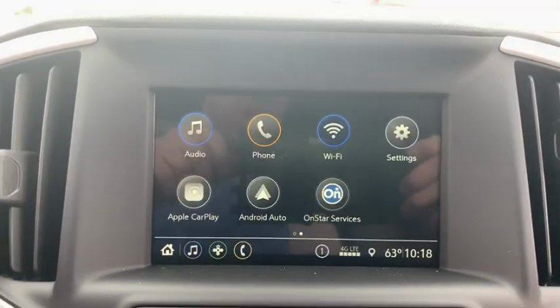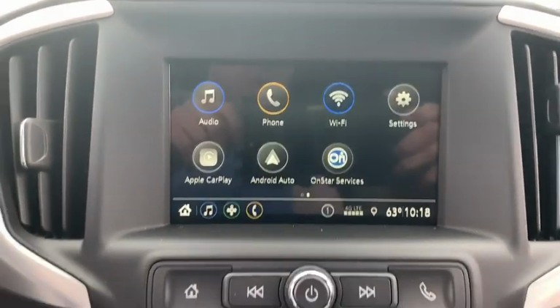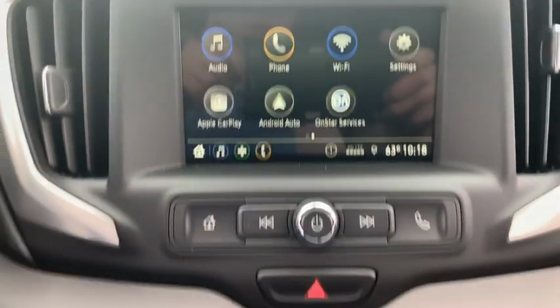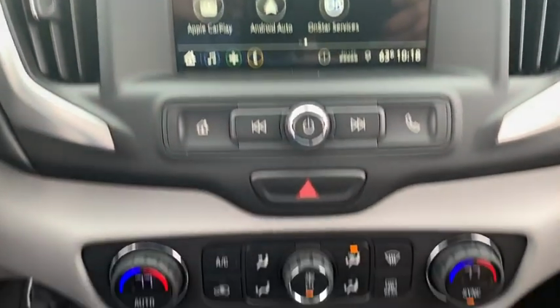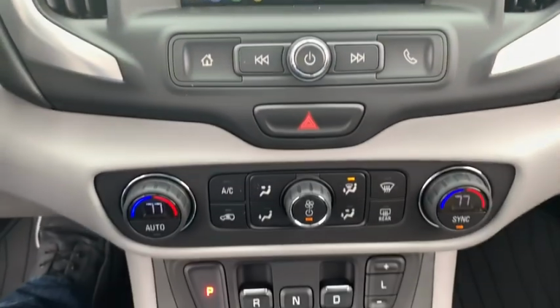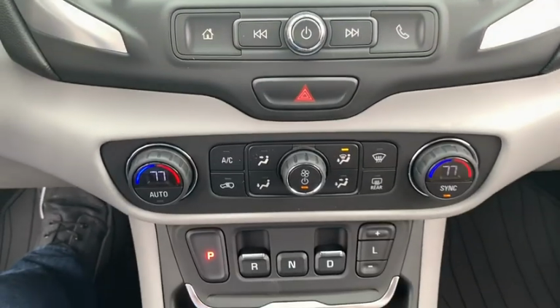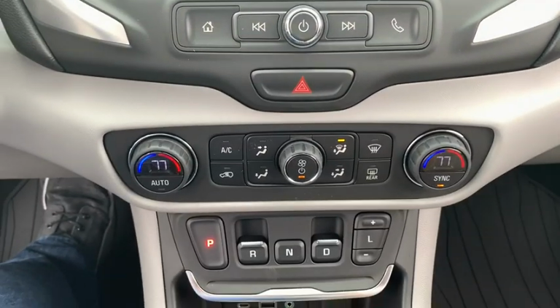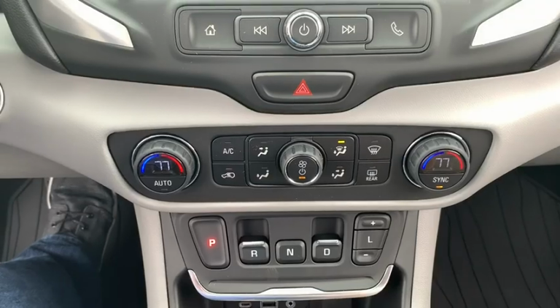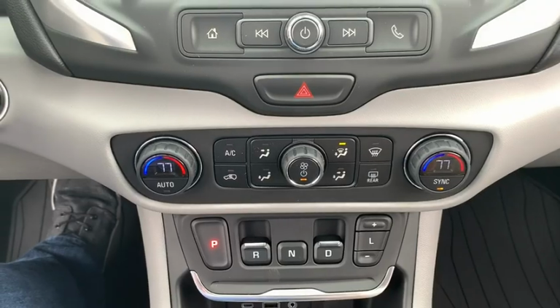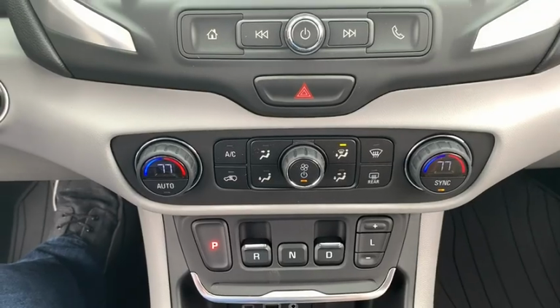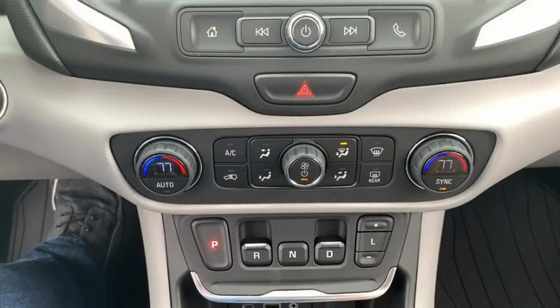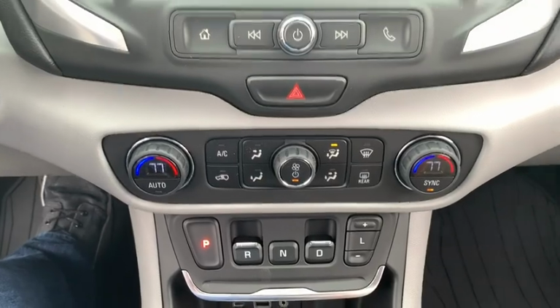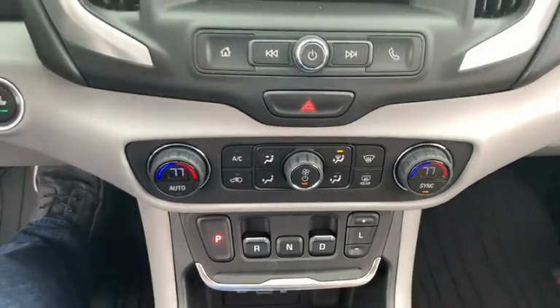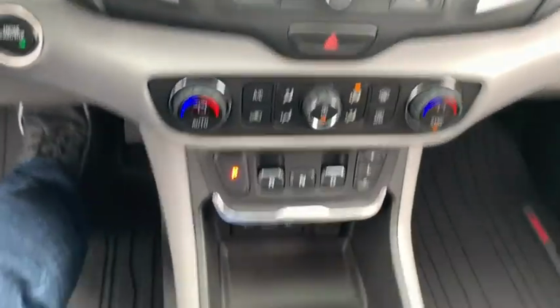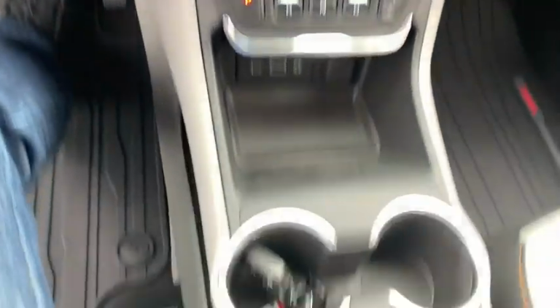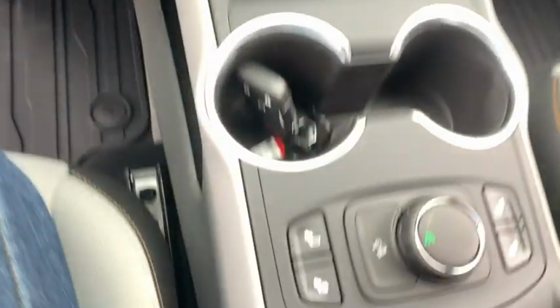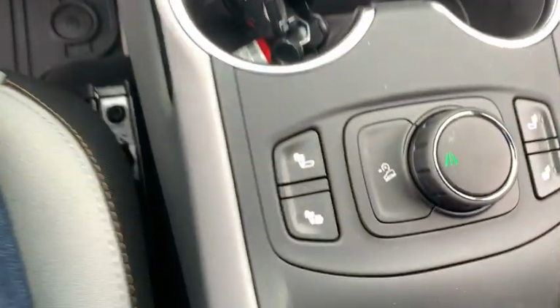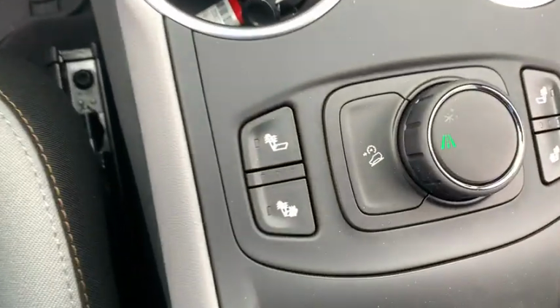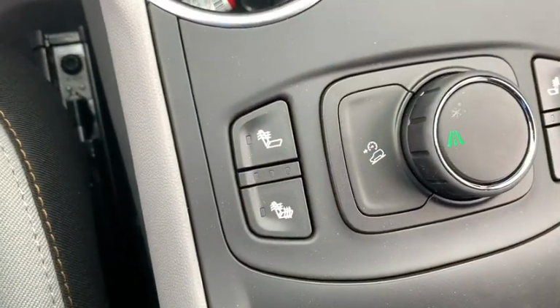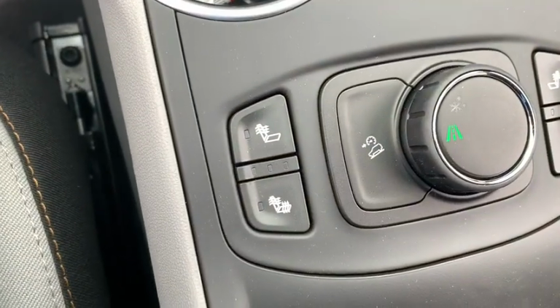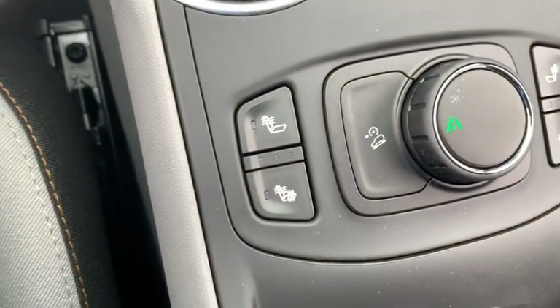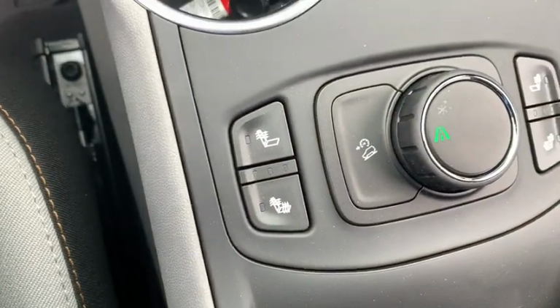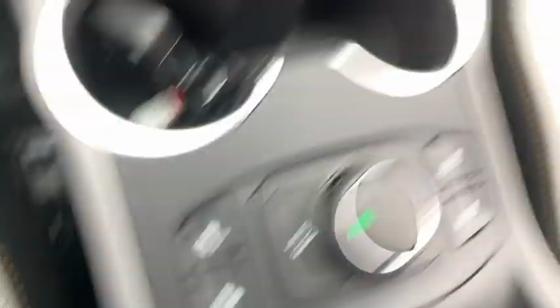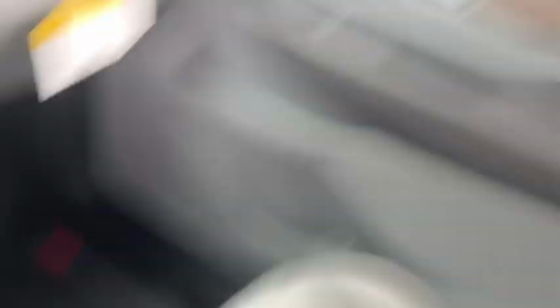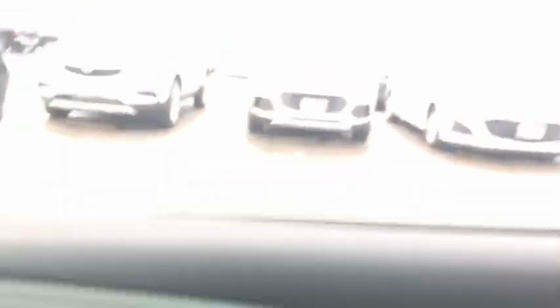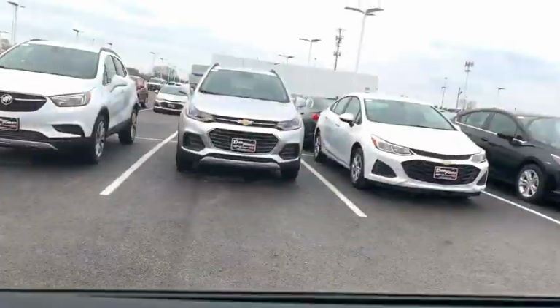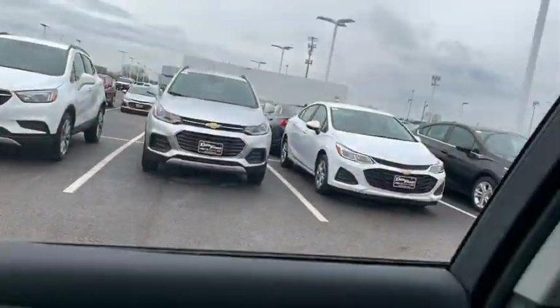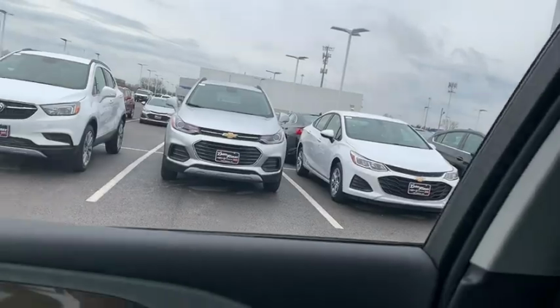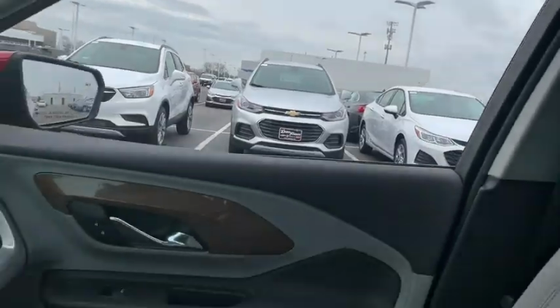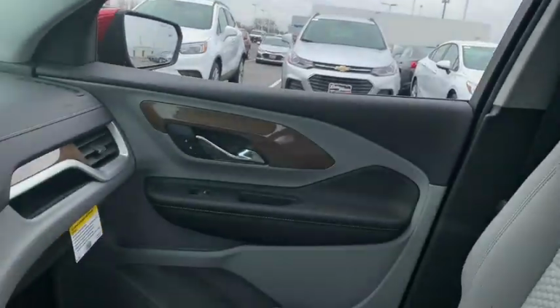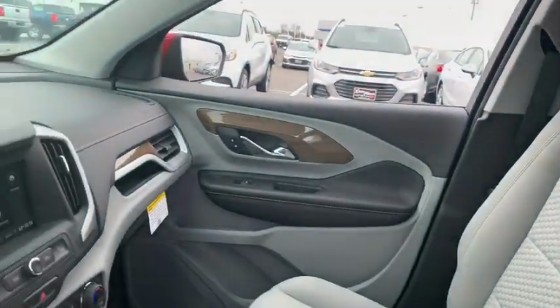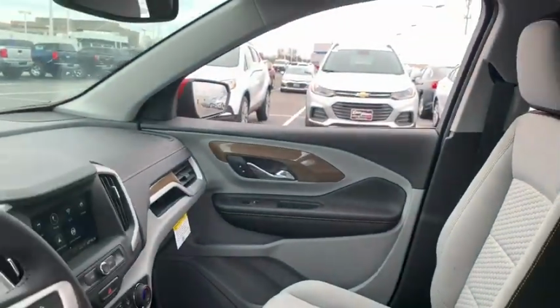Traction control, remote start, dual airbags, power steering, floor mats, four-wheel disc brakes, electronic stability control.